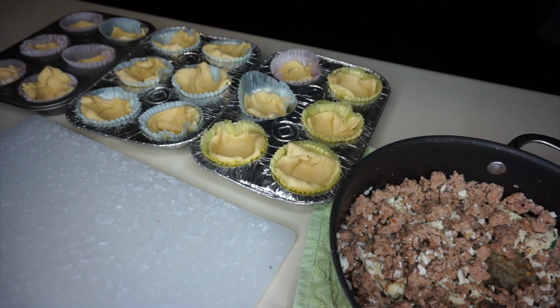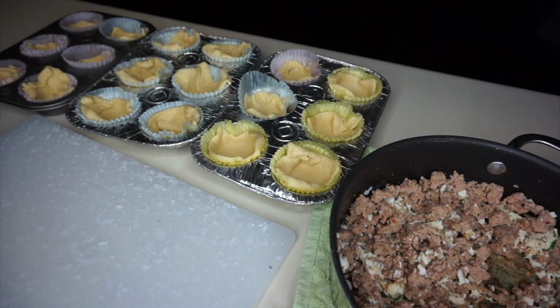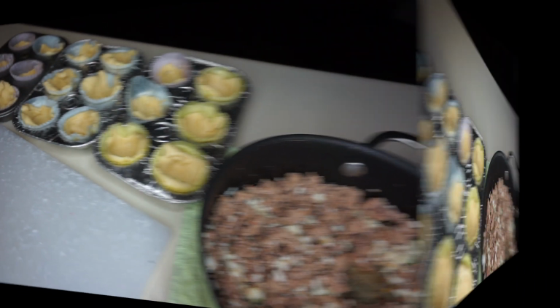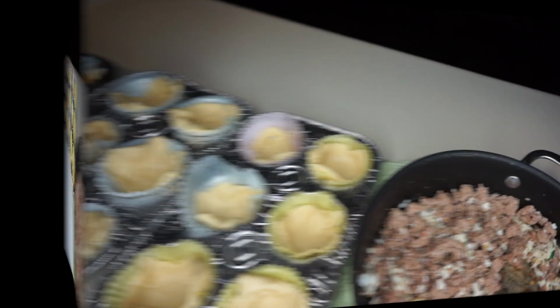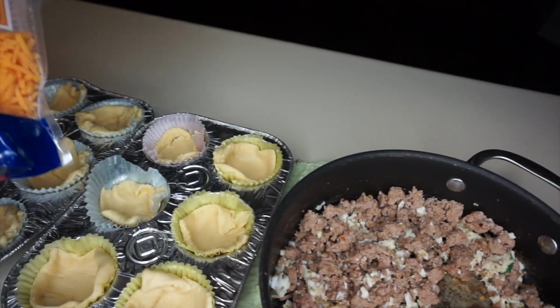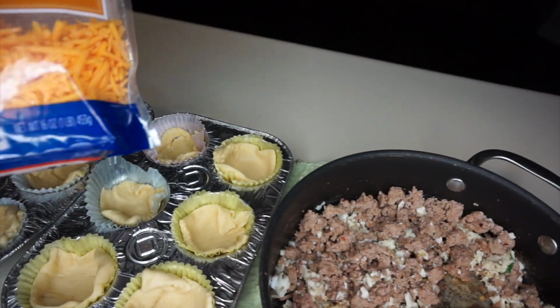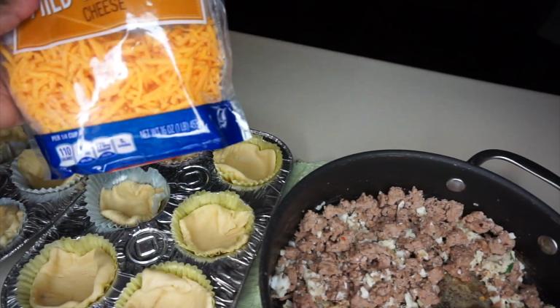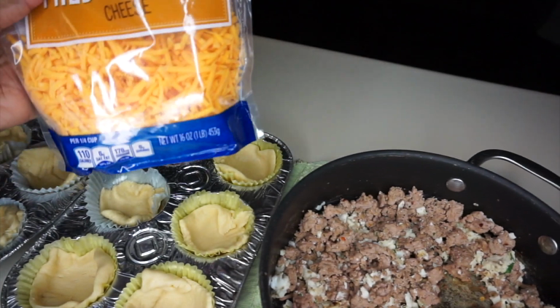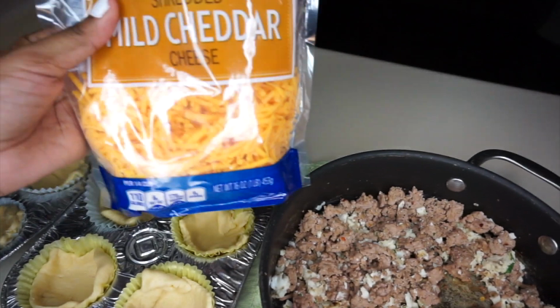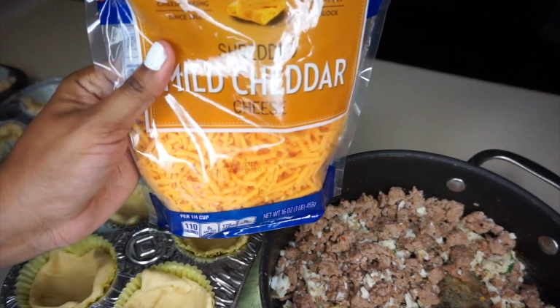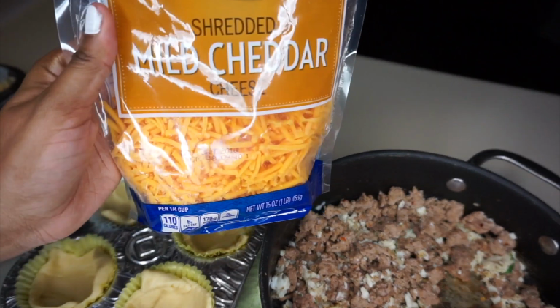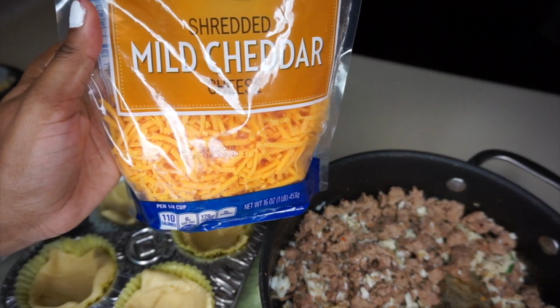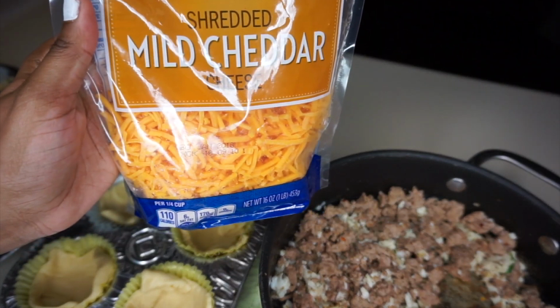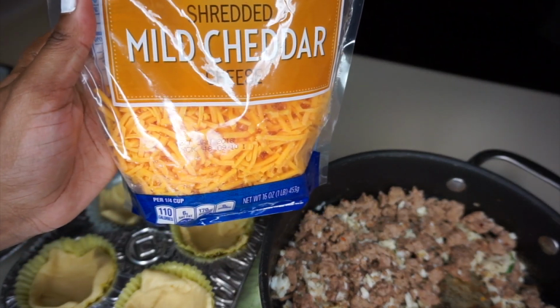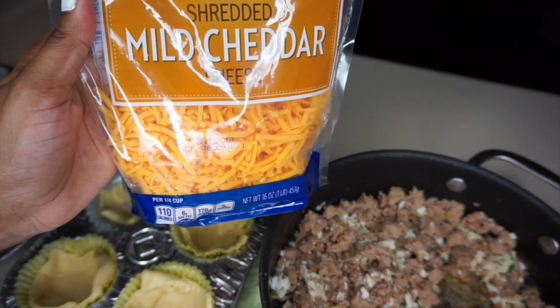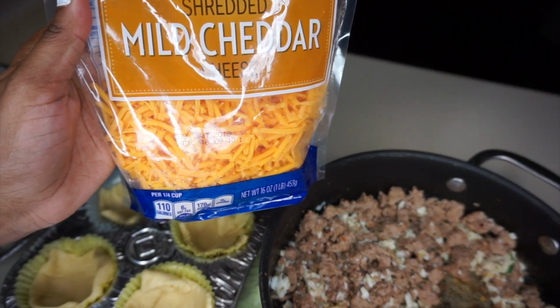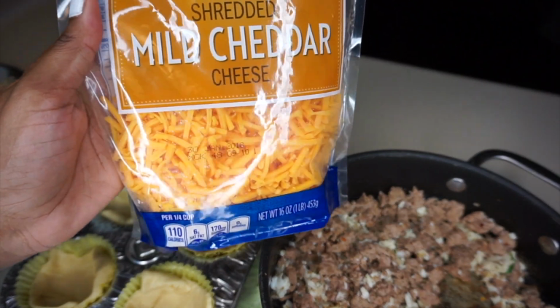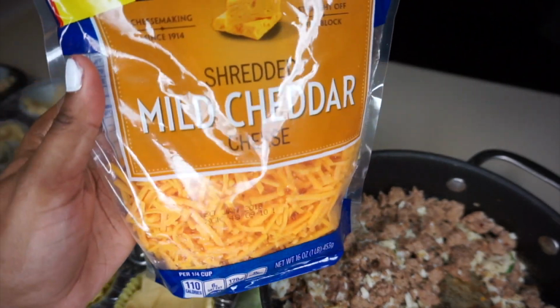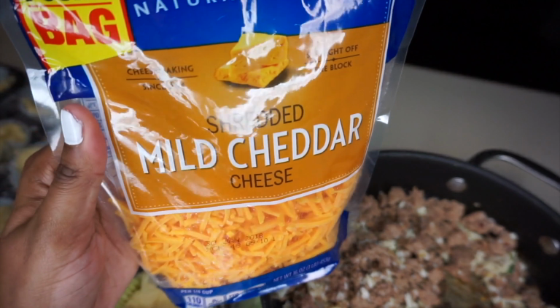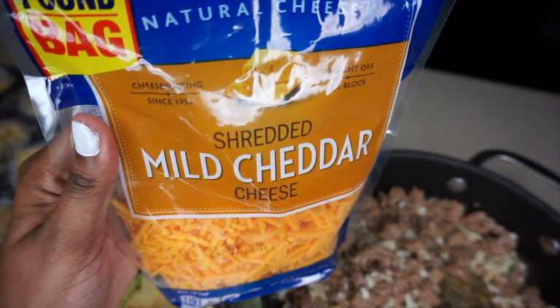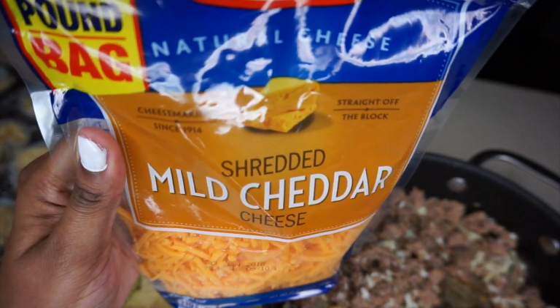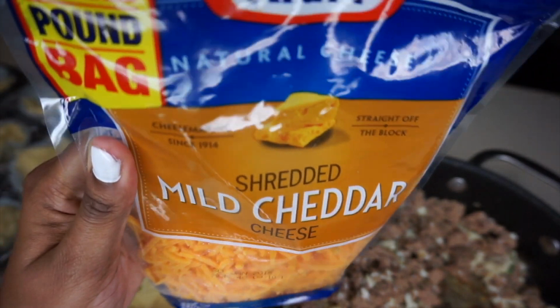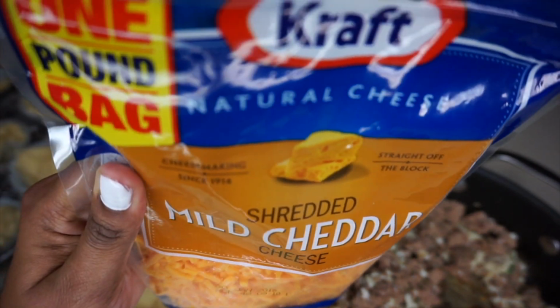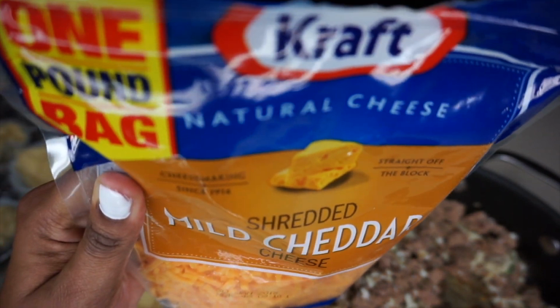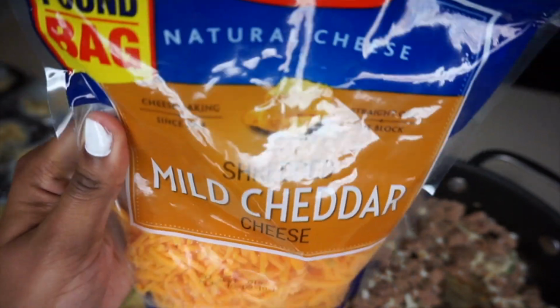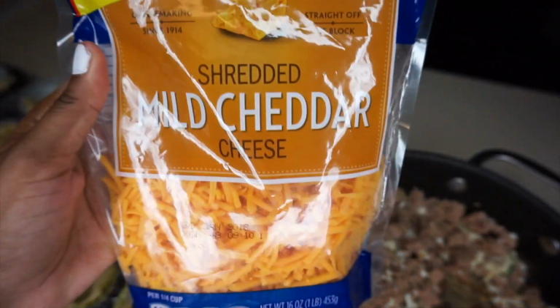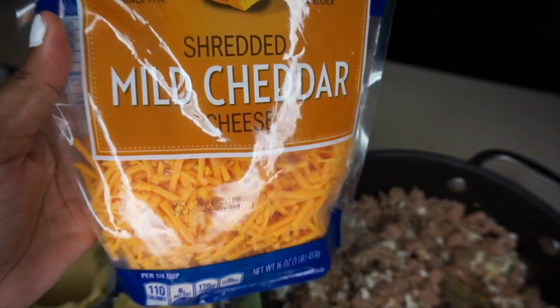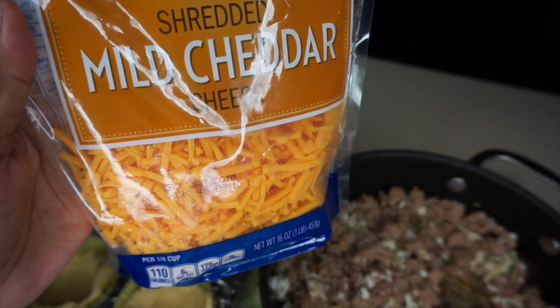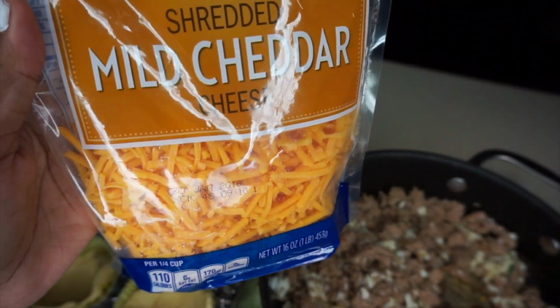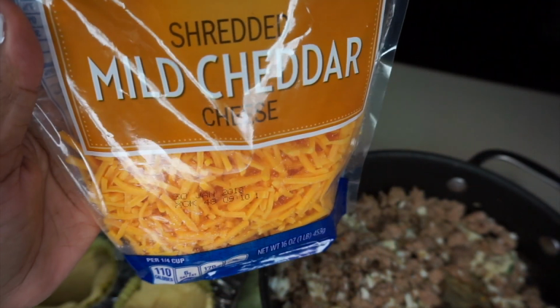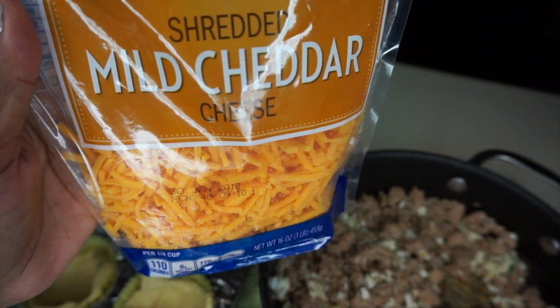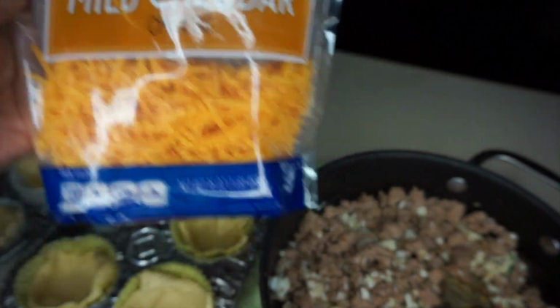Now we're going to spoon in your filling and top it with cheese — this is just Kraft Schmau cheddar cheese.